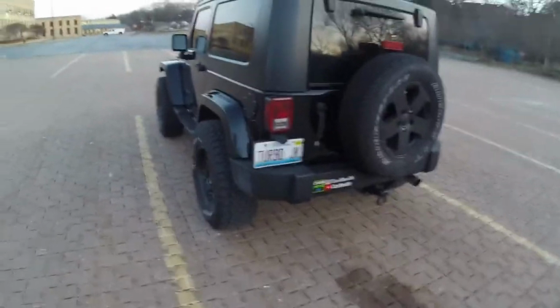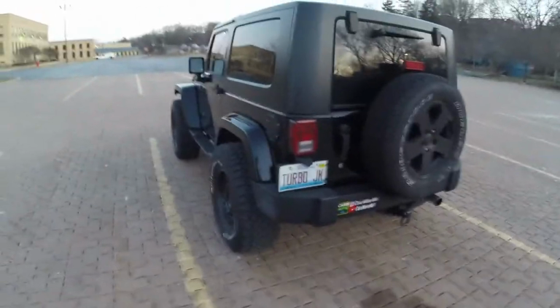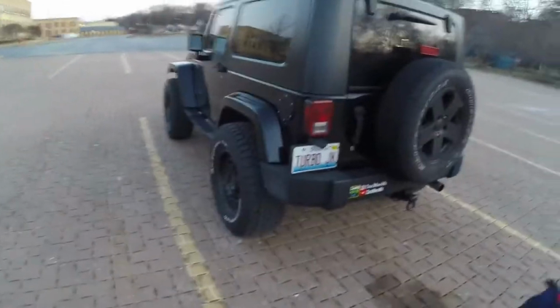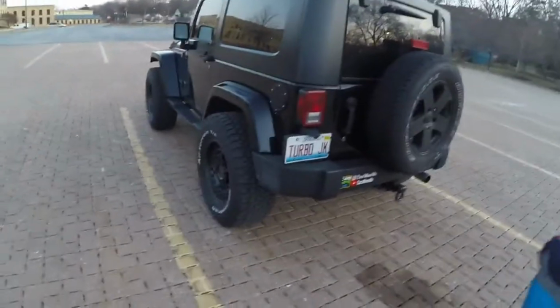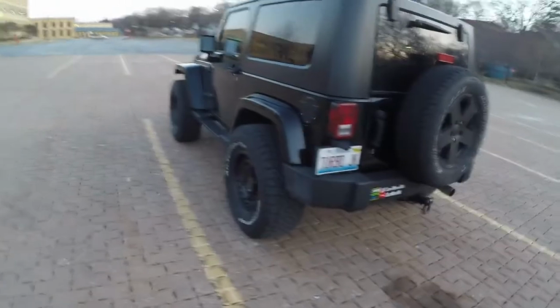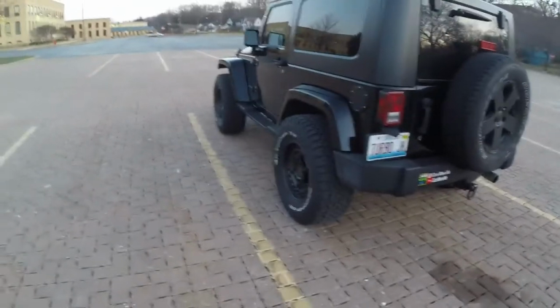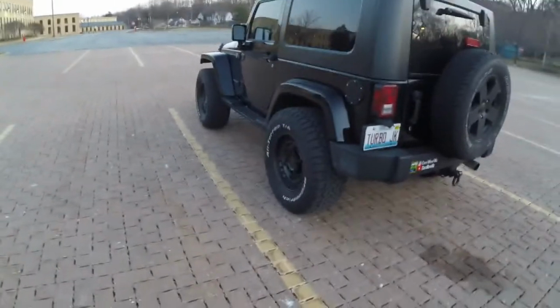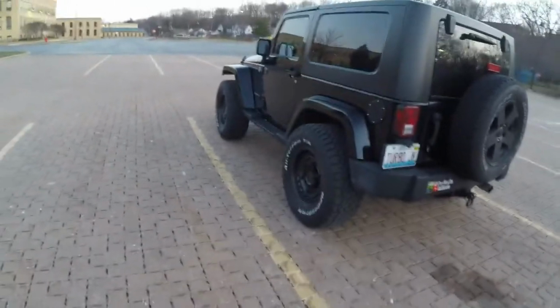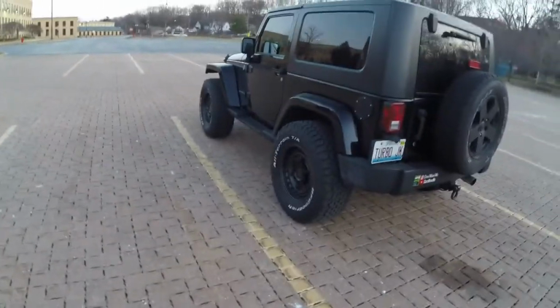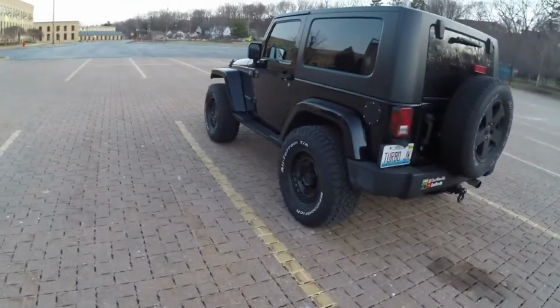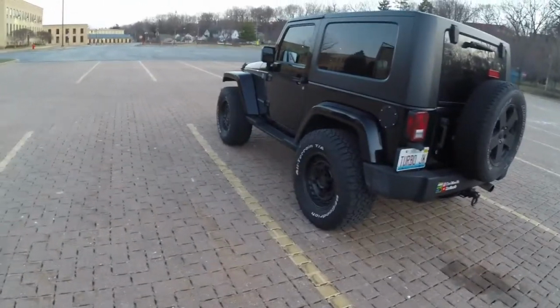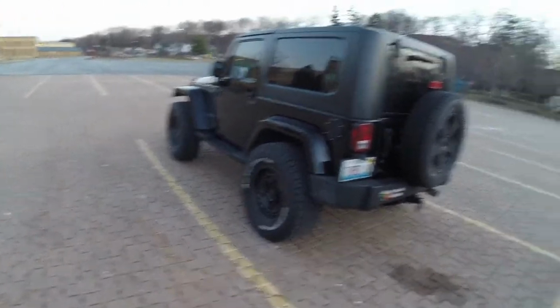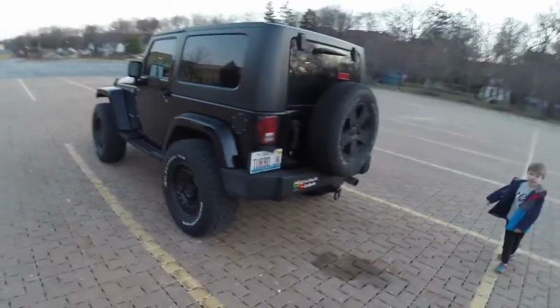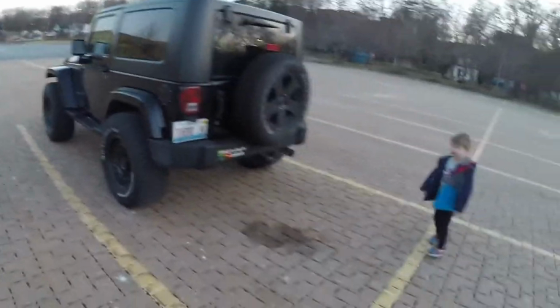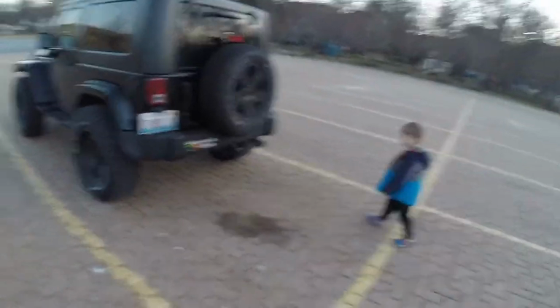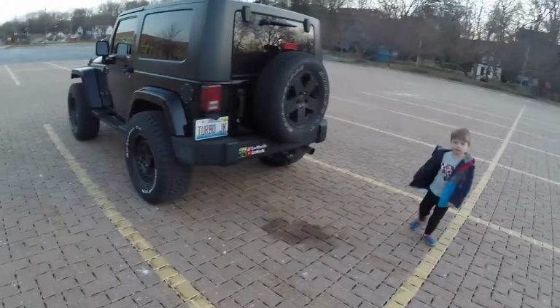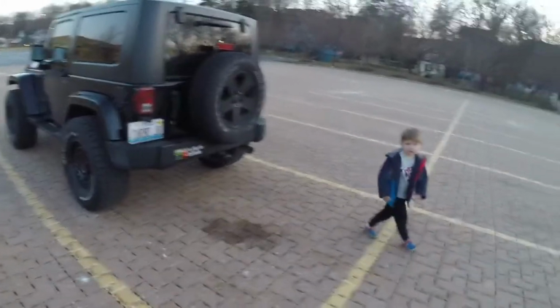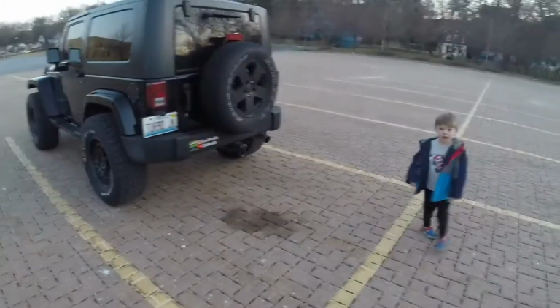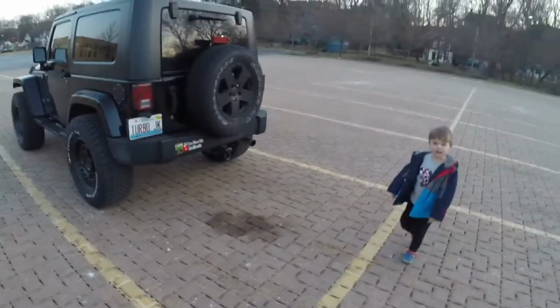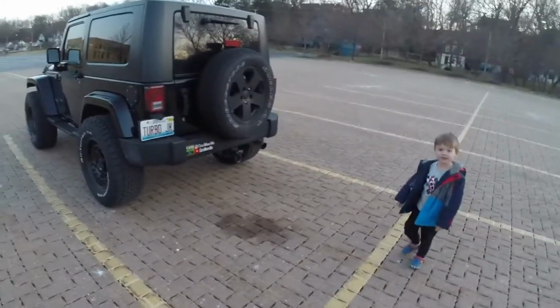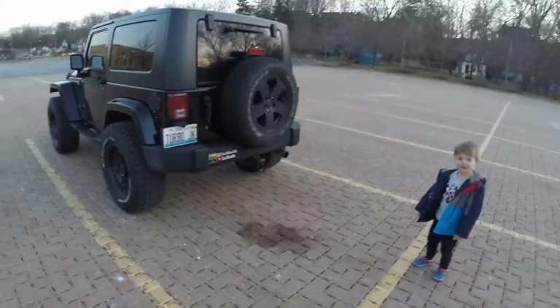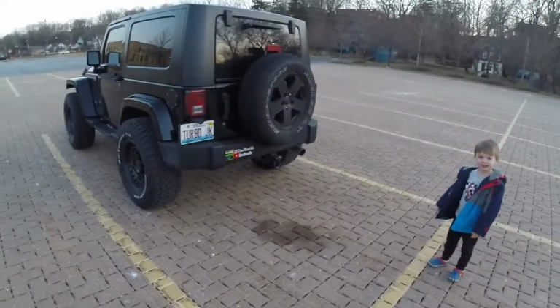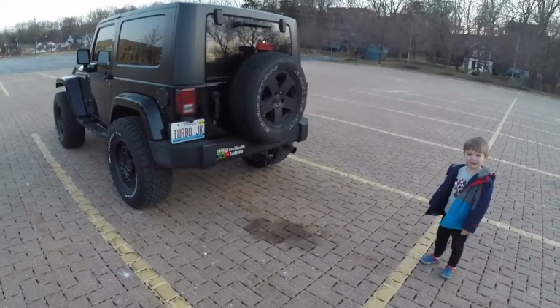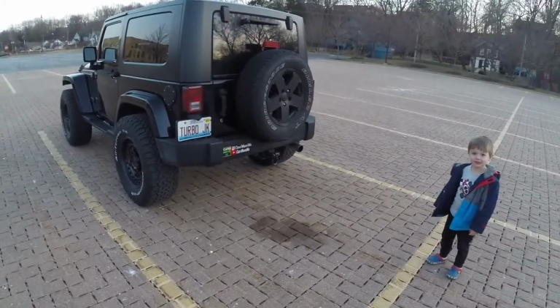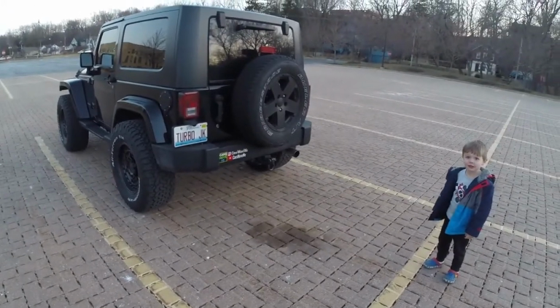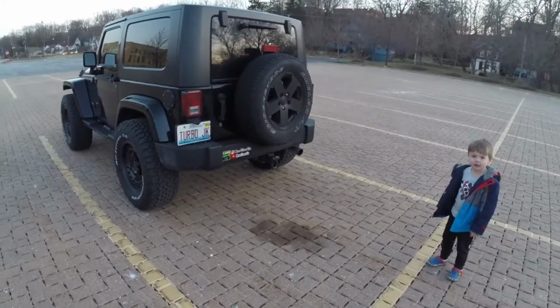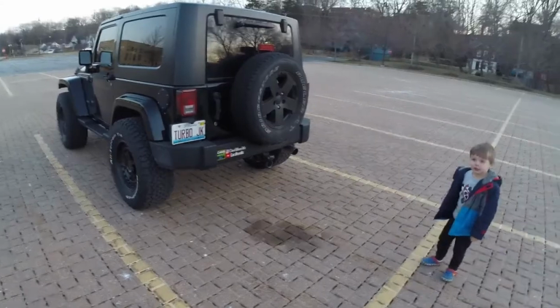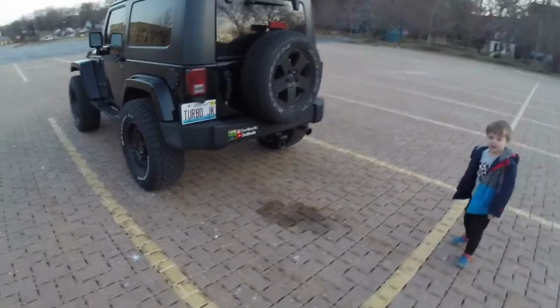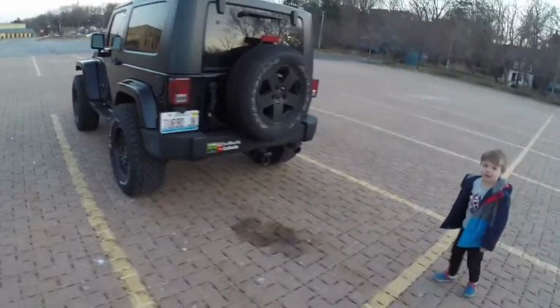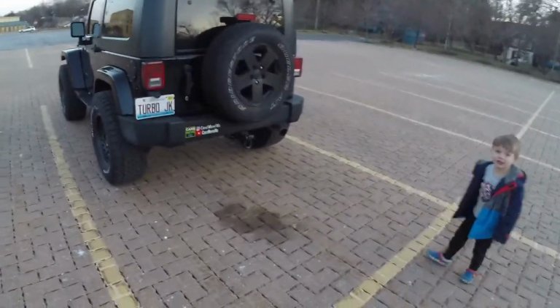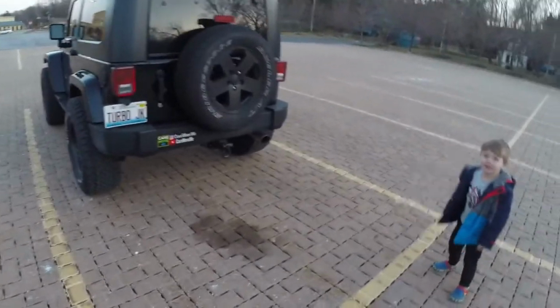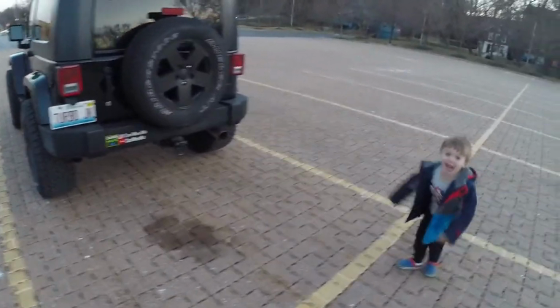Anyway, that's the feedback on these wheels and tires. I absolutely love them. We're going to put the lift kit on next and do more cool stuff with the Jeep. Hopefully it gets warmer out — this is April in Chicagoland and it's 35 degrees right now.